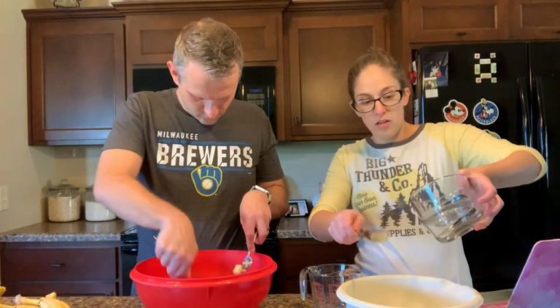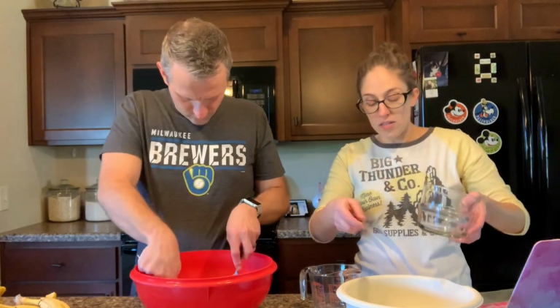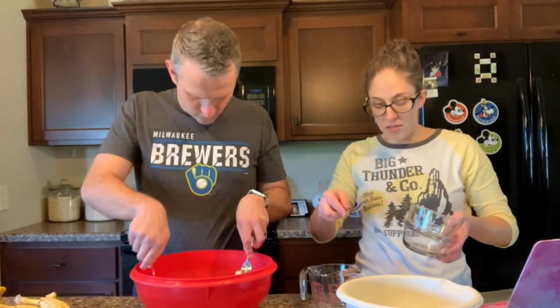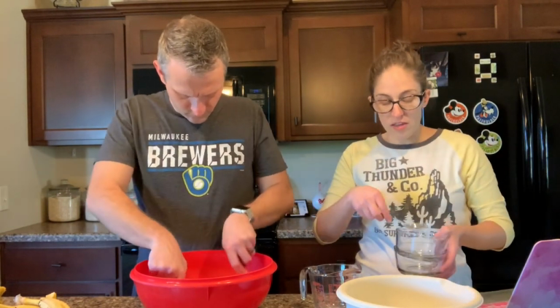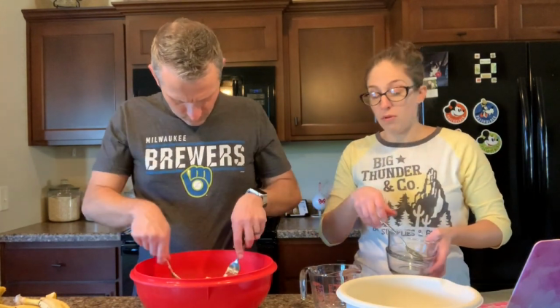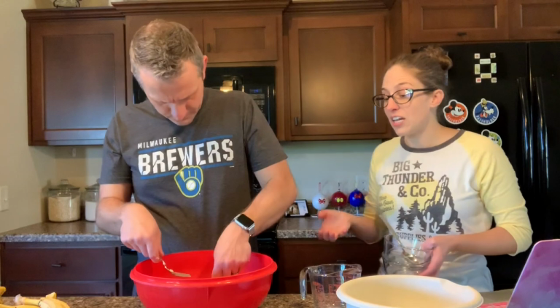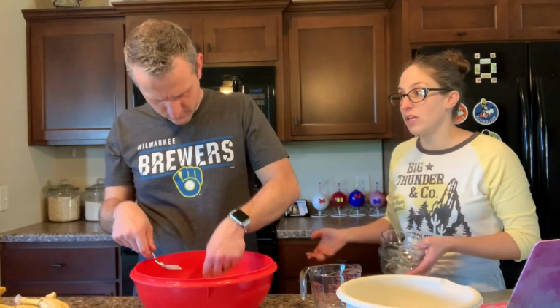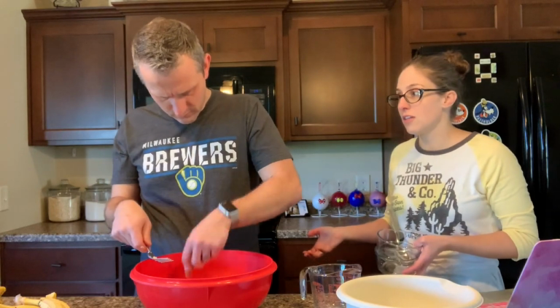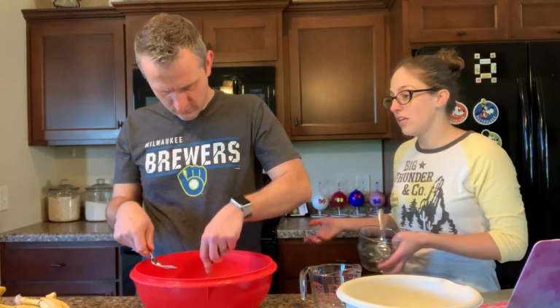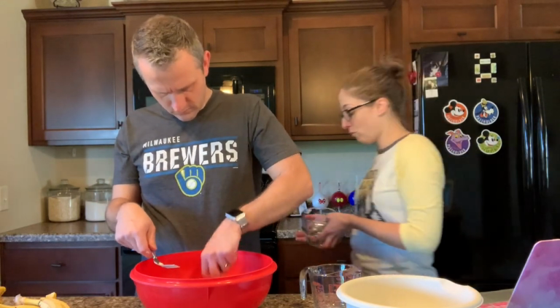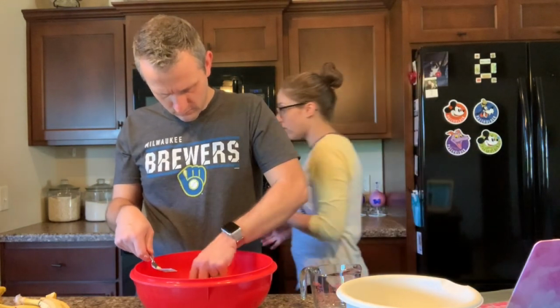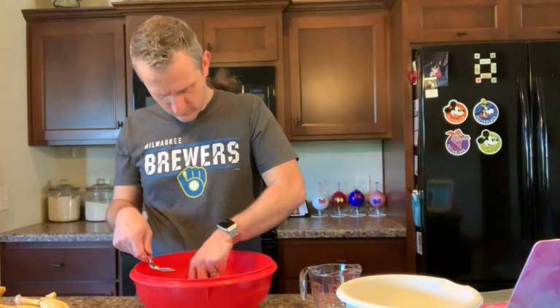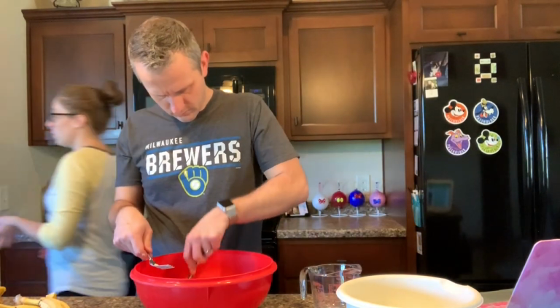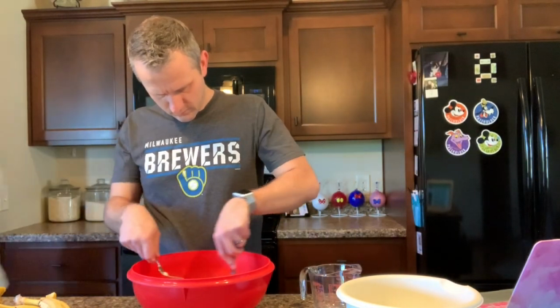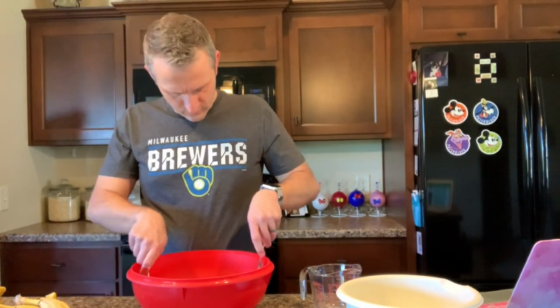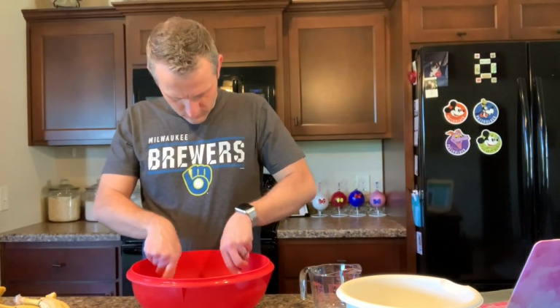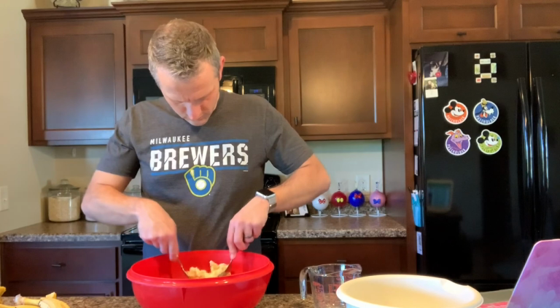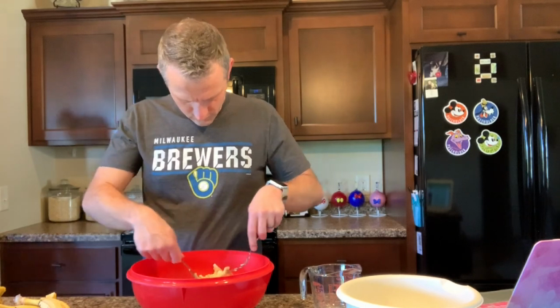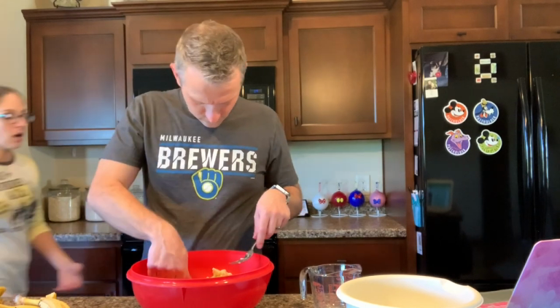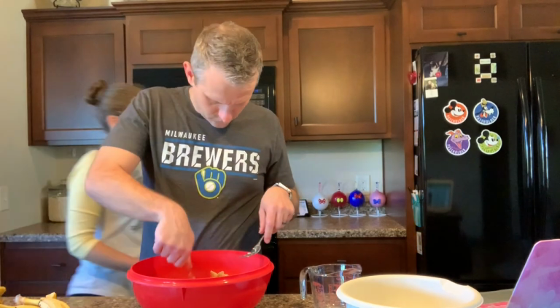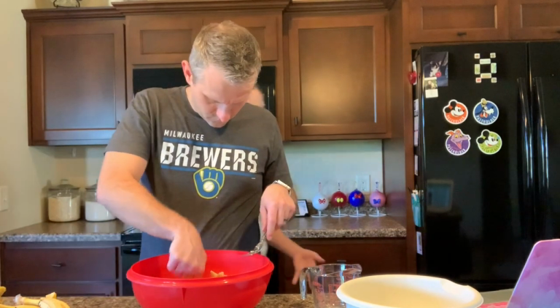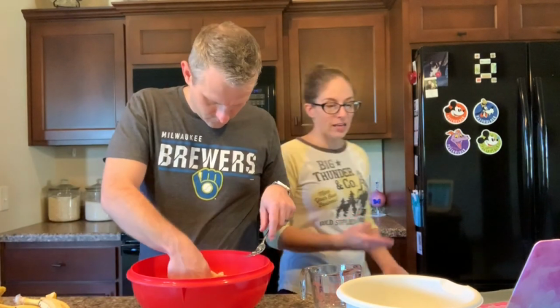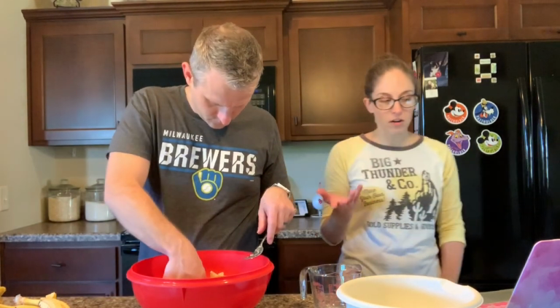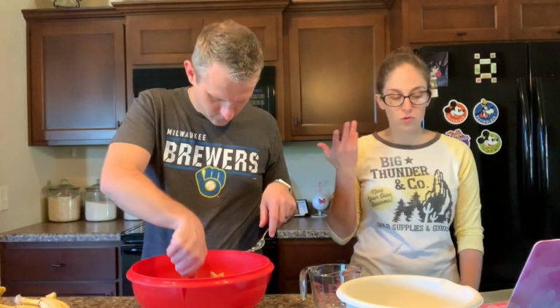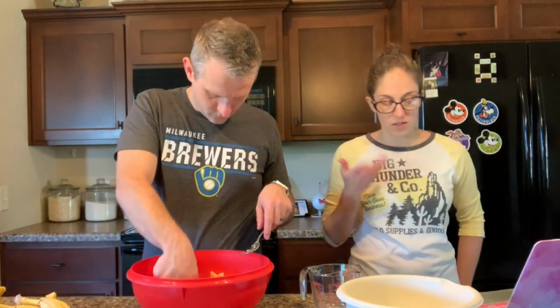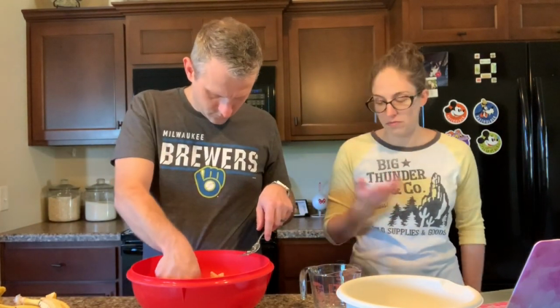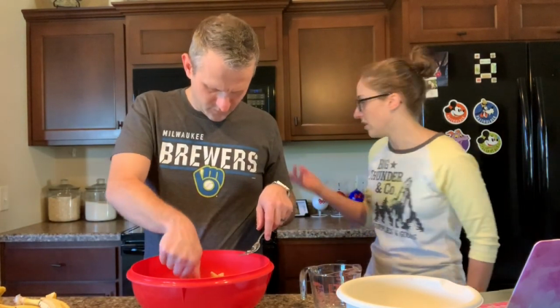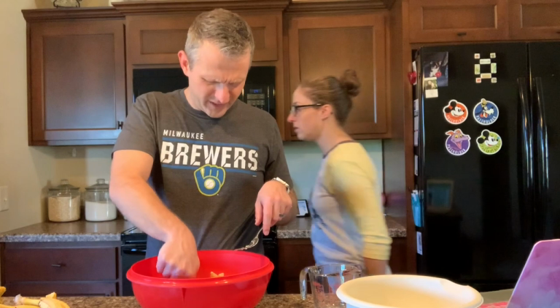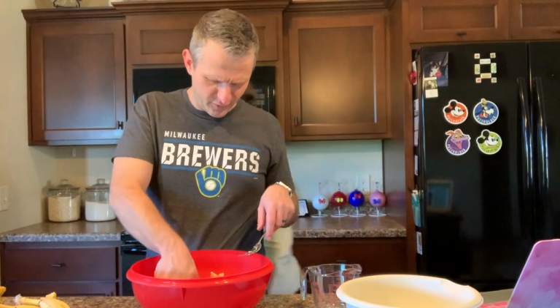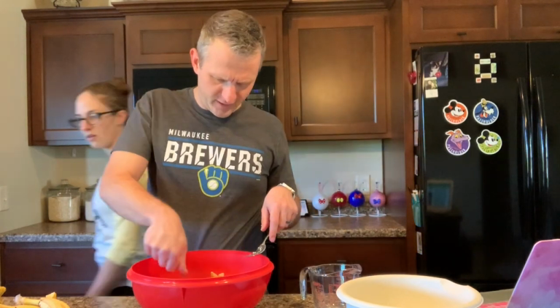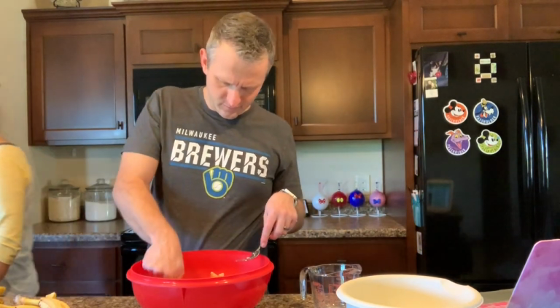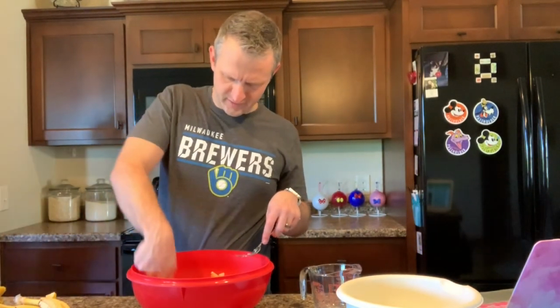If you guys have pets, I think you probably understand — it cannot just be us — that even if we don't let her on the counter, somehow we'll find cat hair in our food. It's inevitable. She goes up here when we're not paying attention.